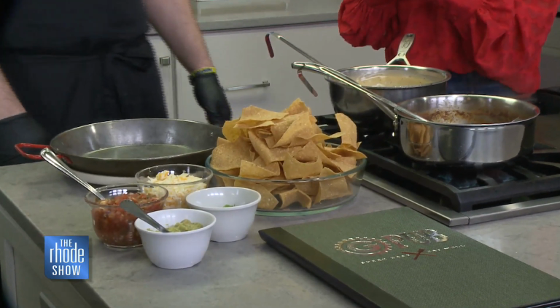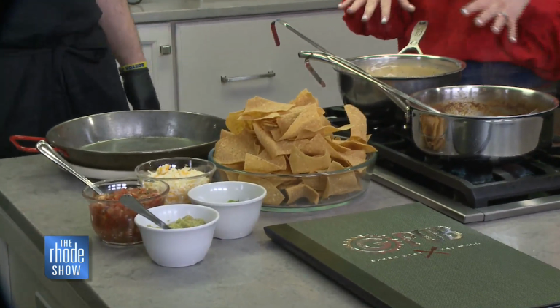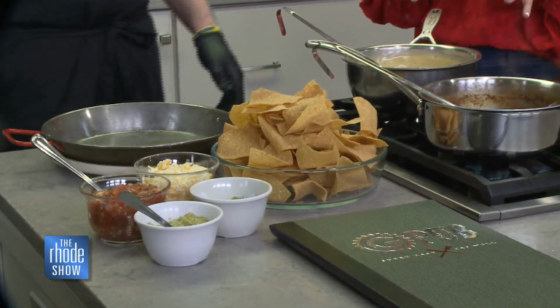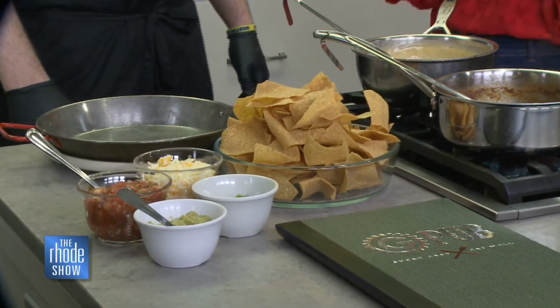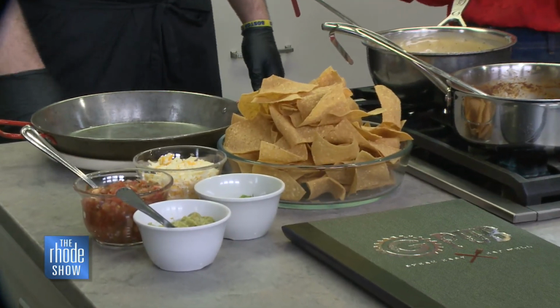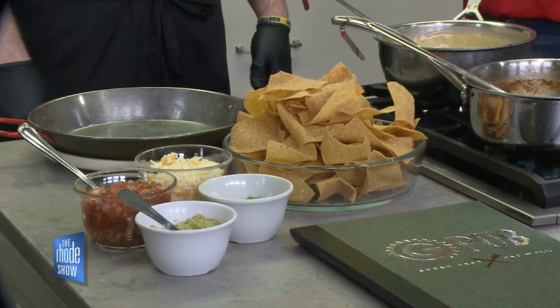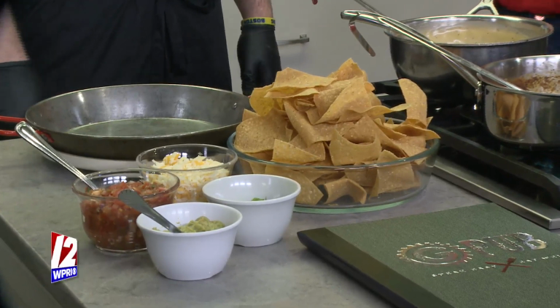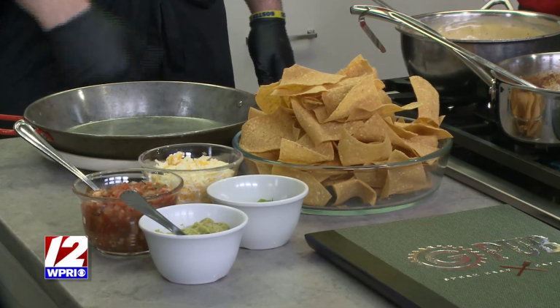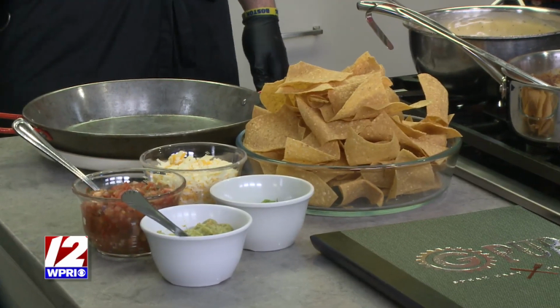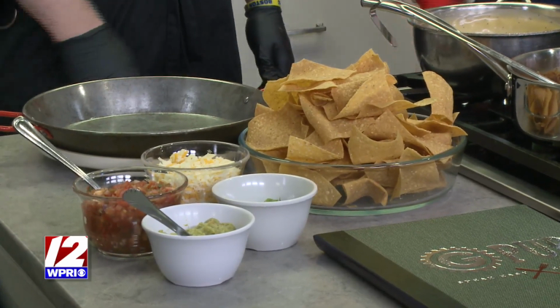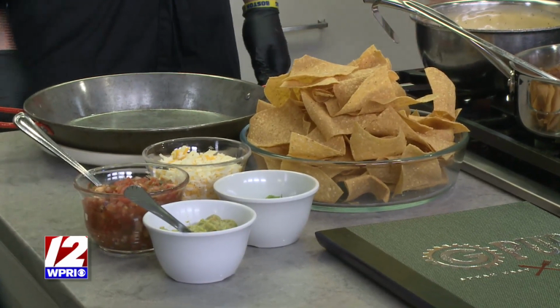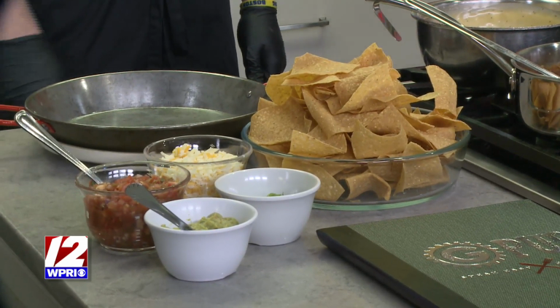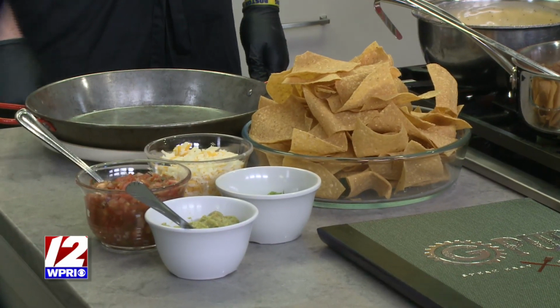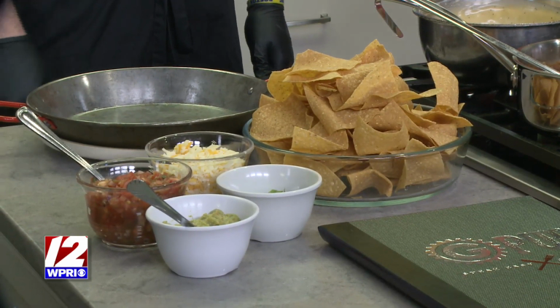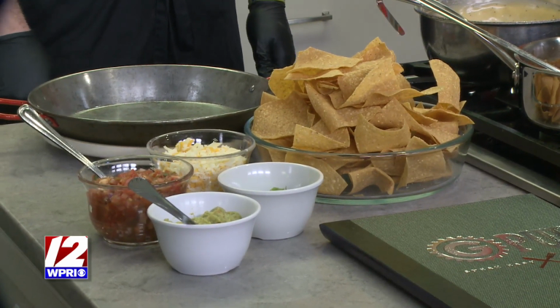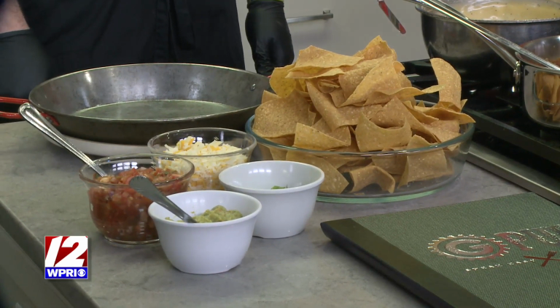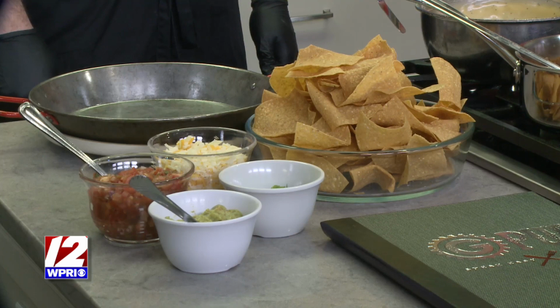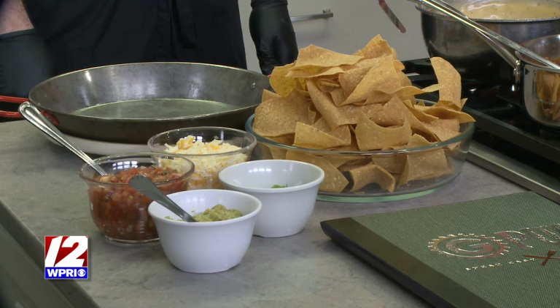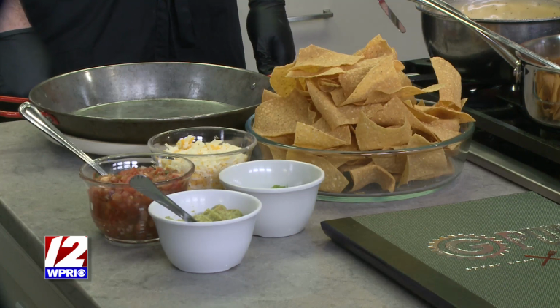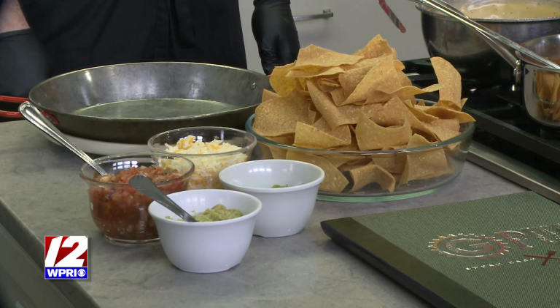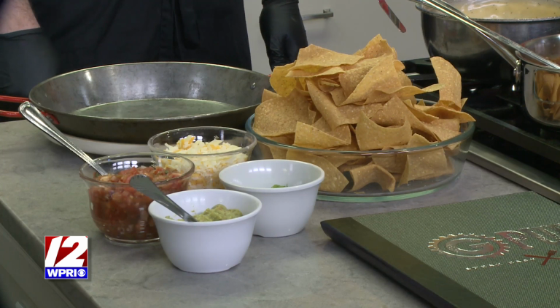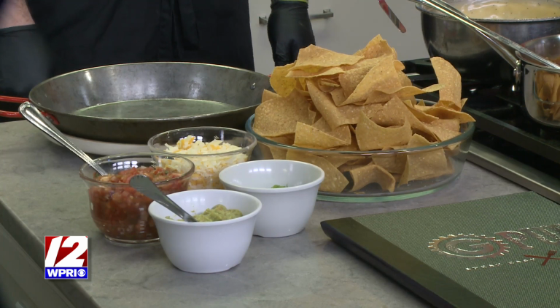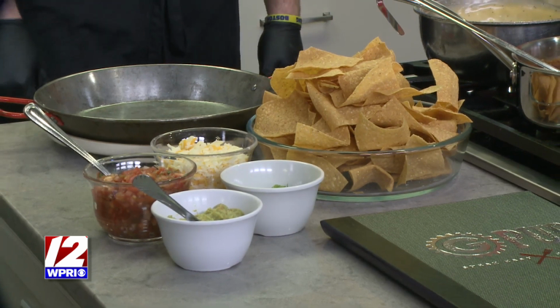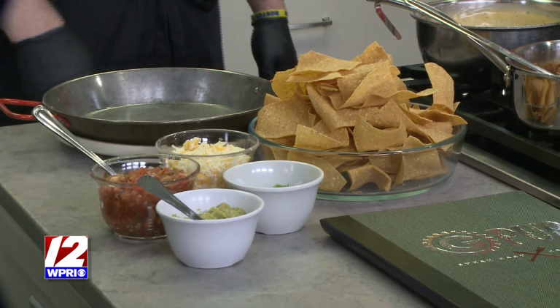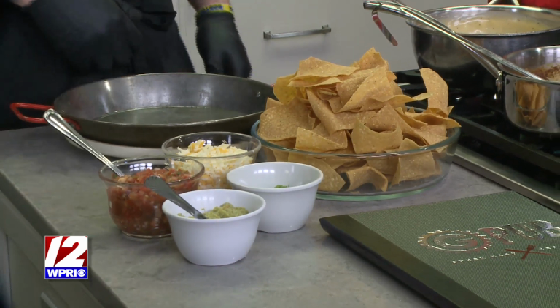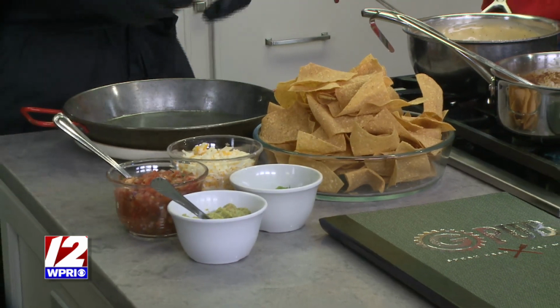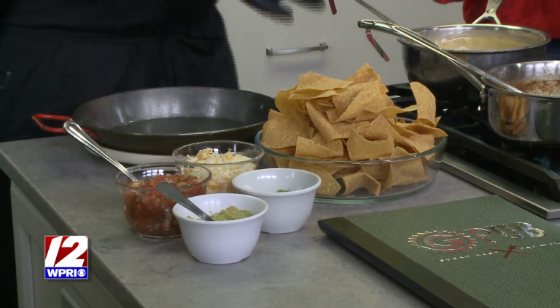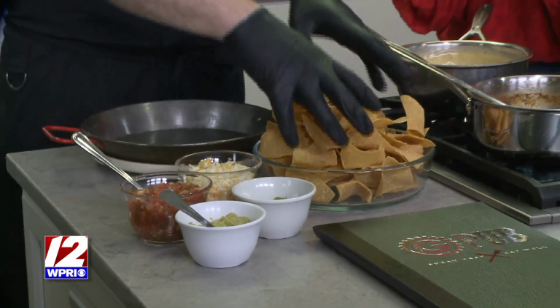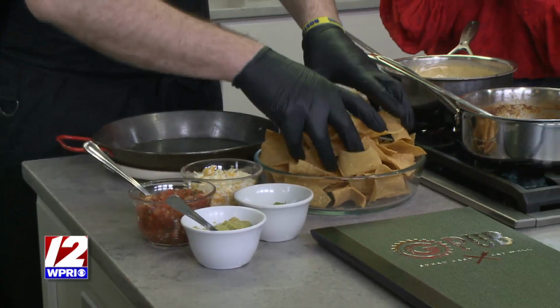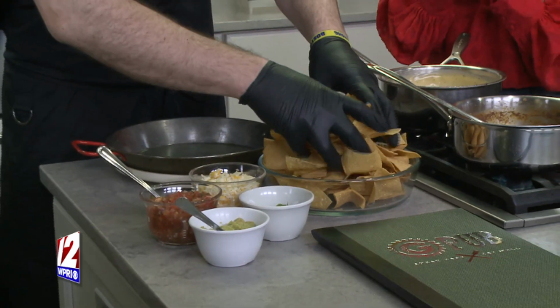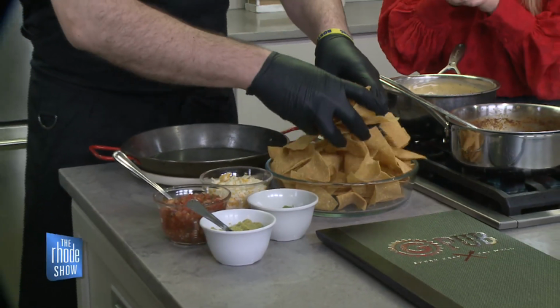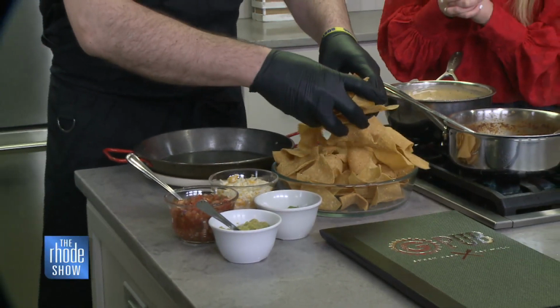Does anybody ever just get it as an entree? Absolutely. I do it for myself all the time. I know it says app, but I'm thinking entree. So how do you put everything together? Let's watch this come to life.